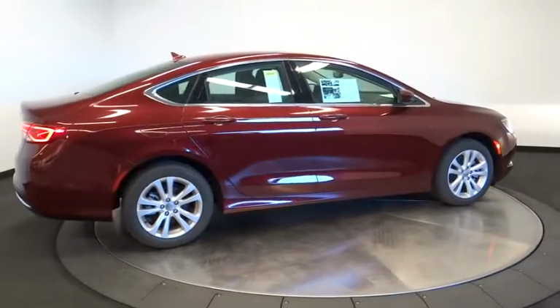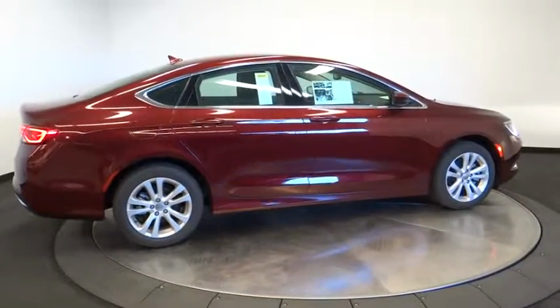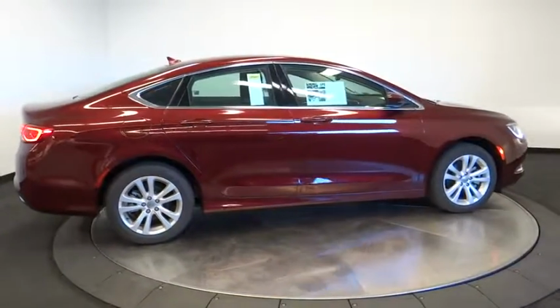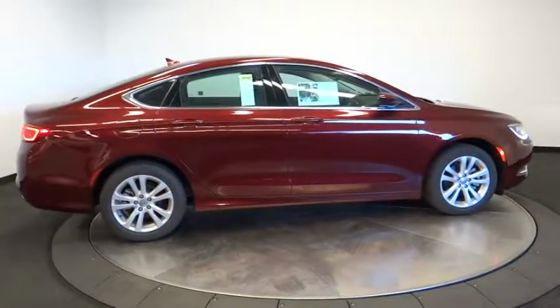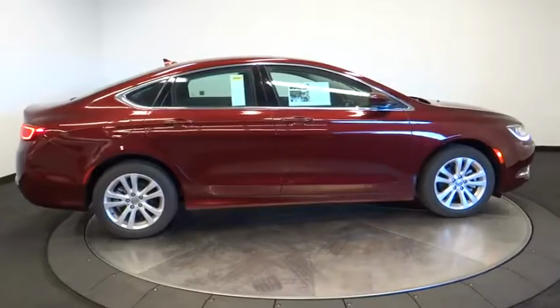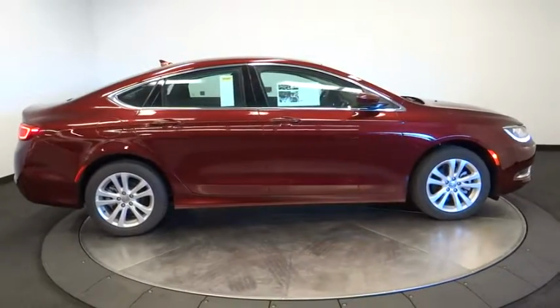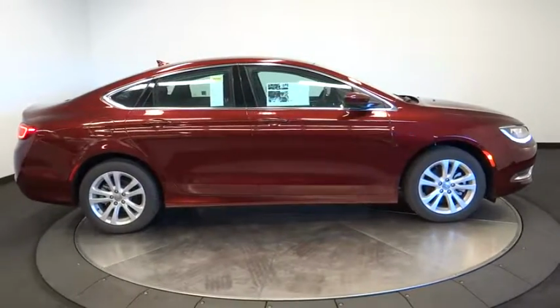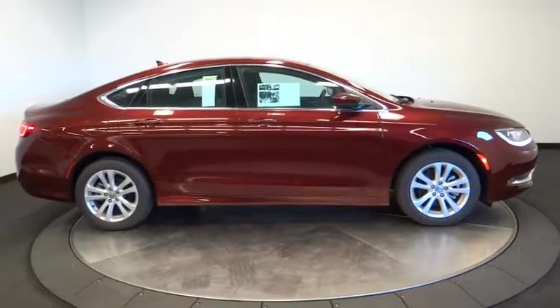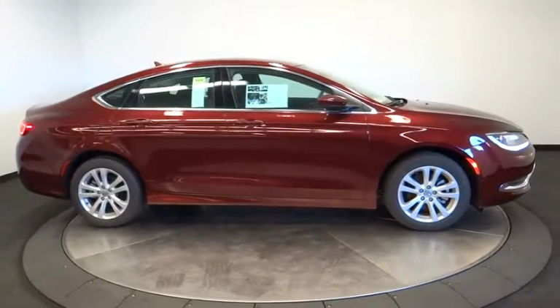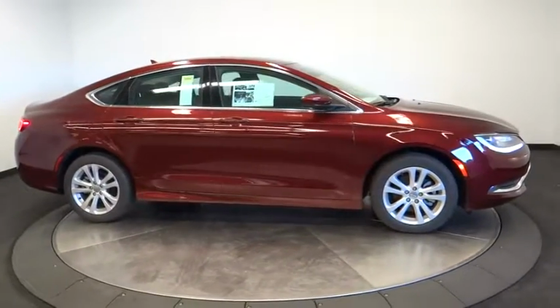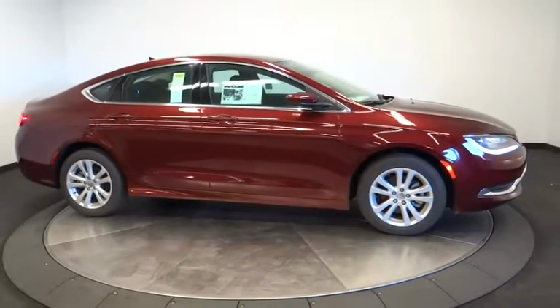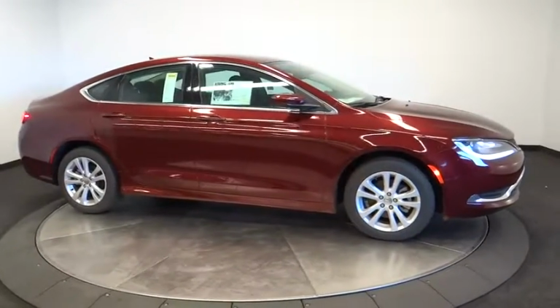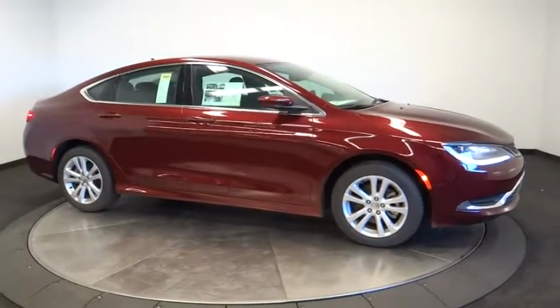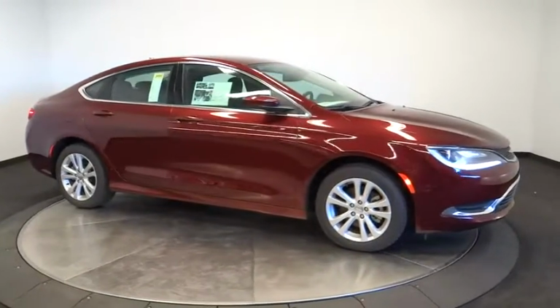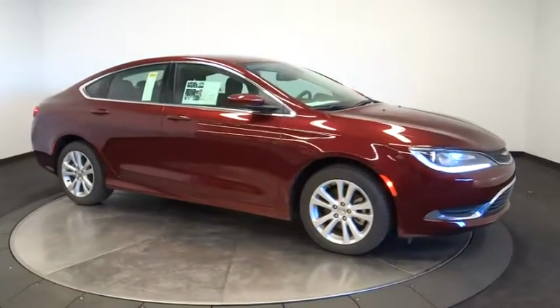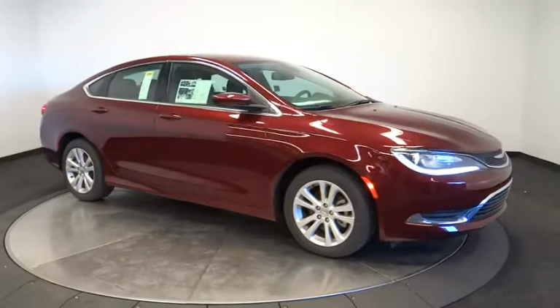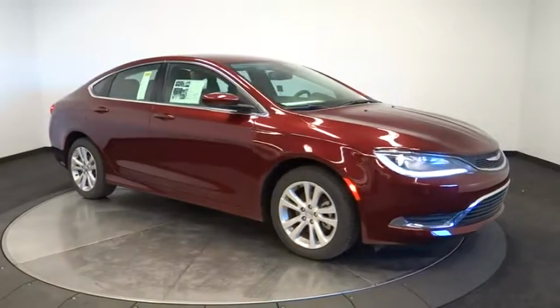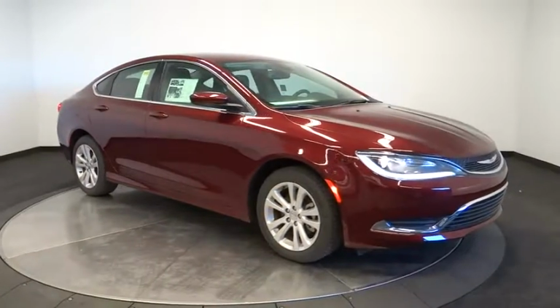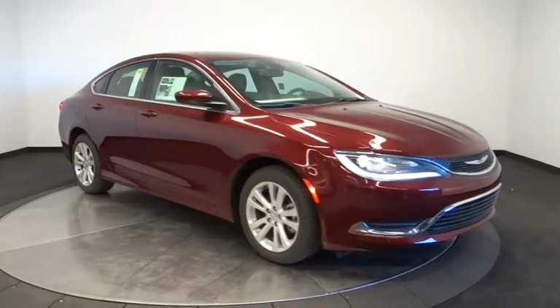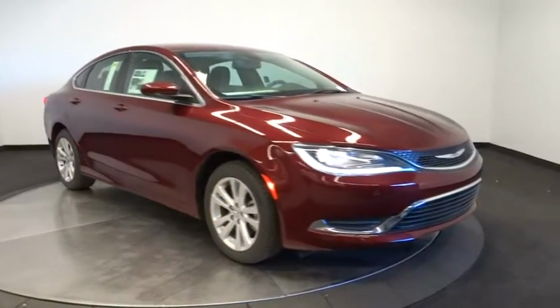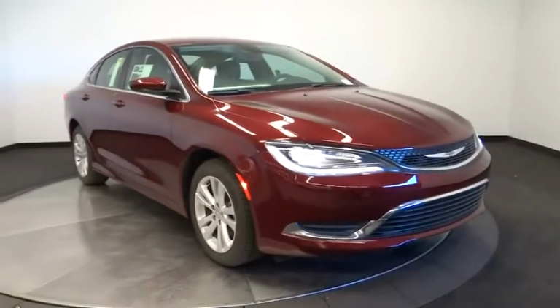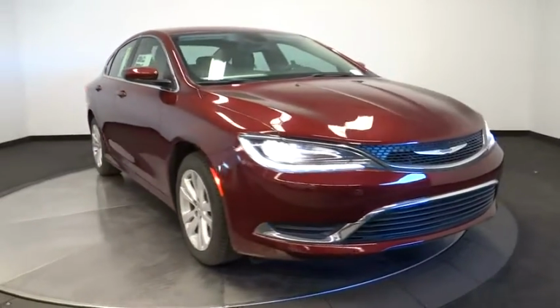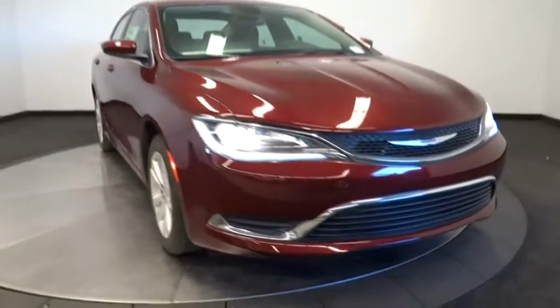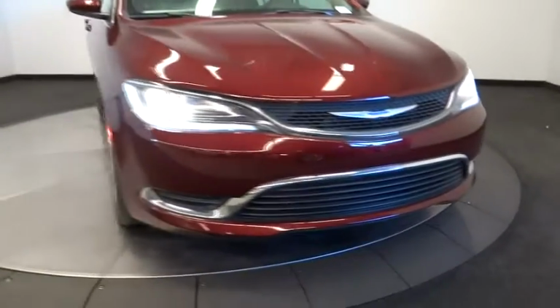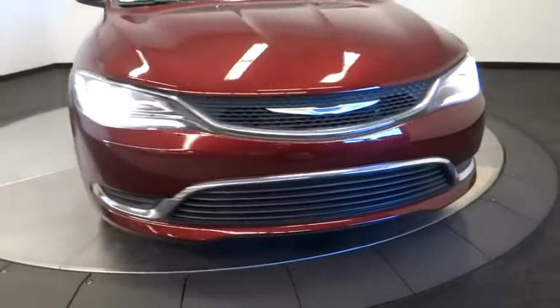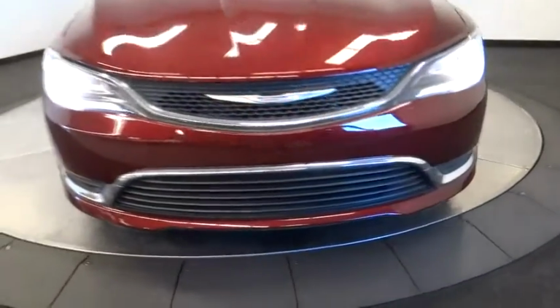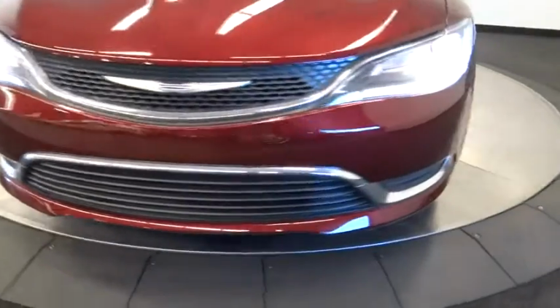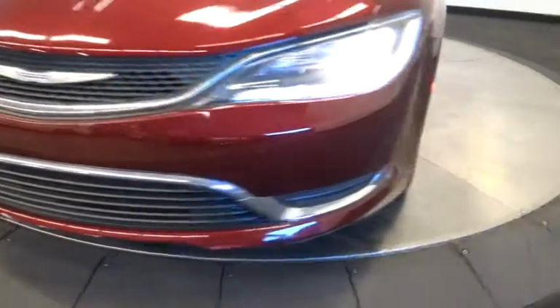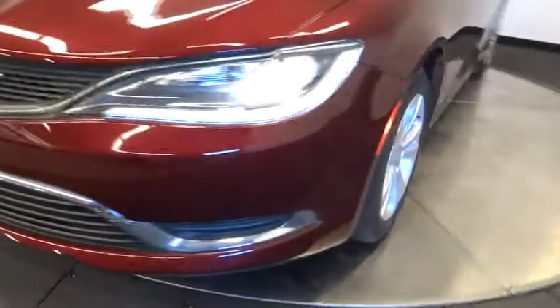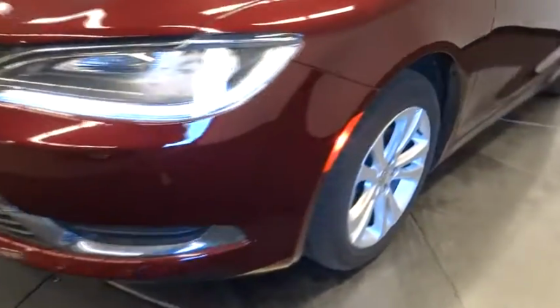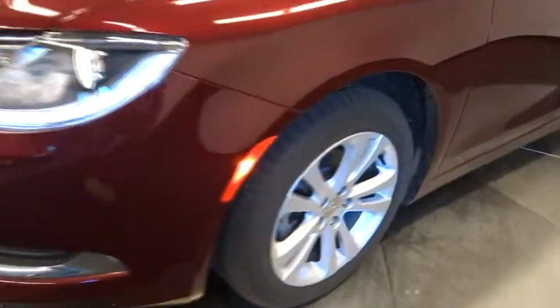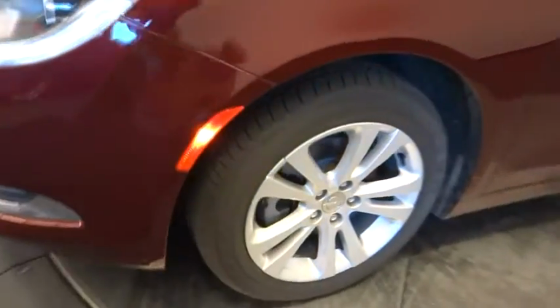Auto dimming rear view mirror, floor mats, AM FM stereo radio, rear defrost, front wheel drive, MP3 player. If affordable style and reliability are what you're looking for, this vehicle couldn't be more perfect. Drive it today.